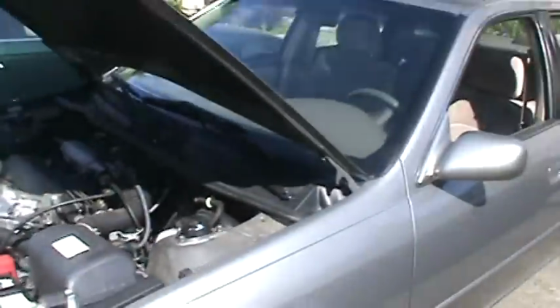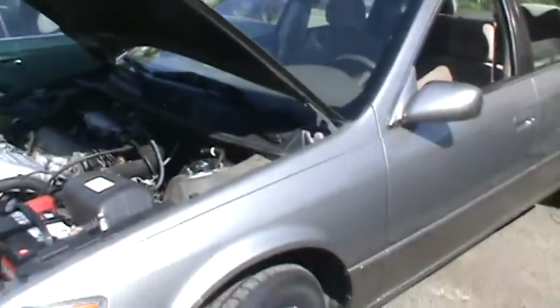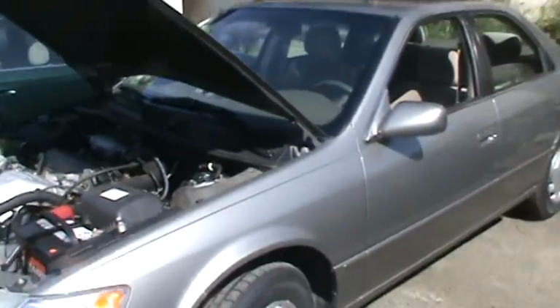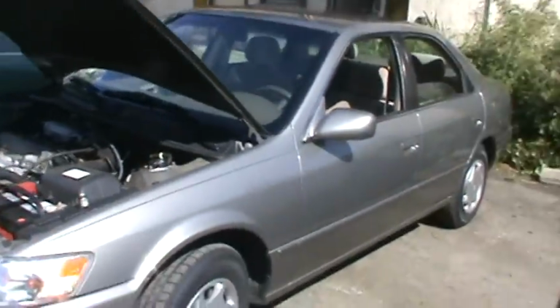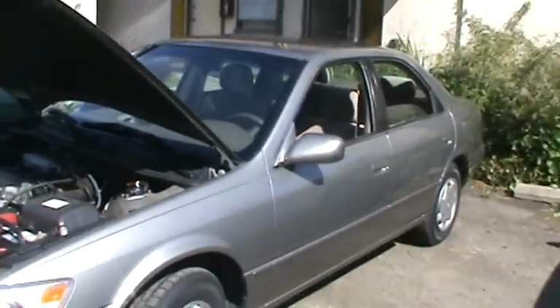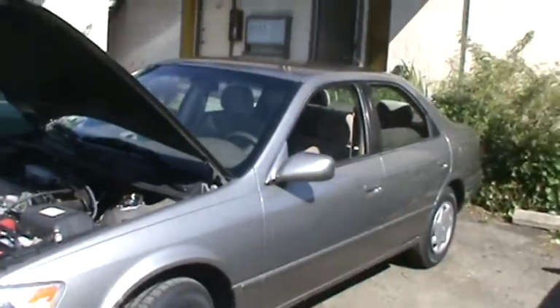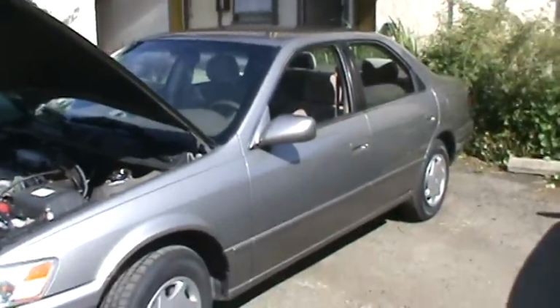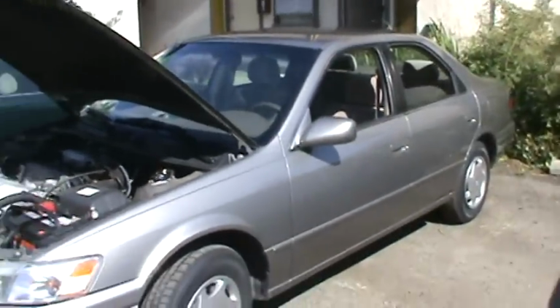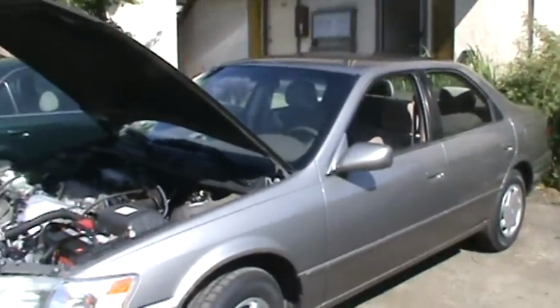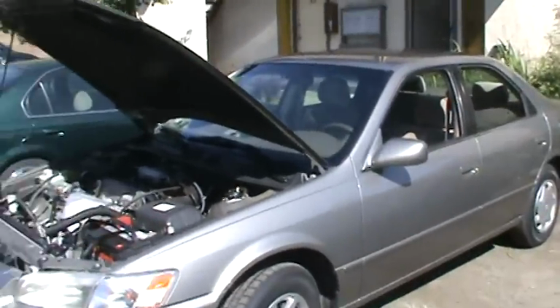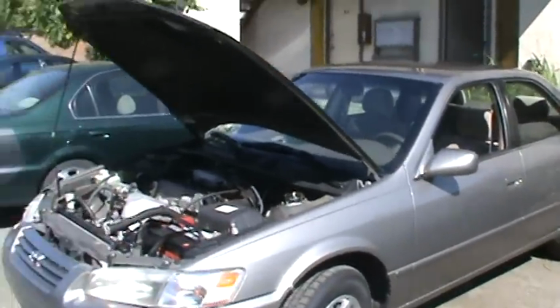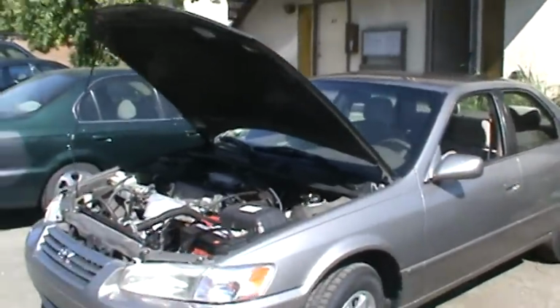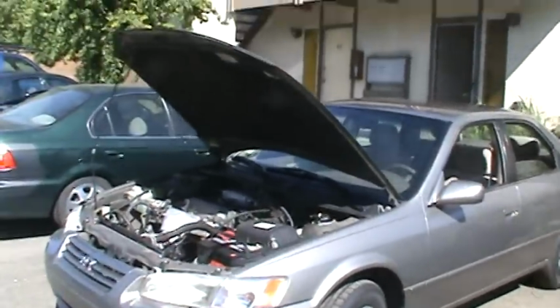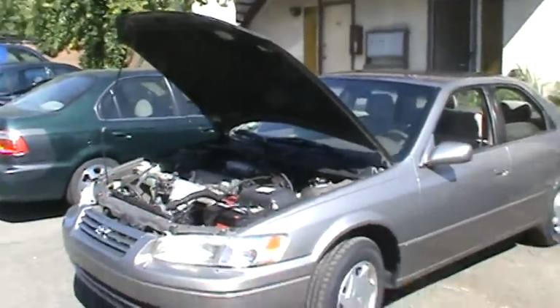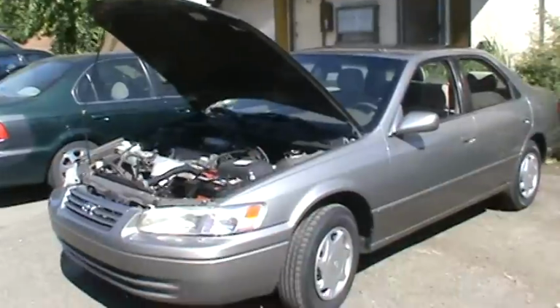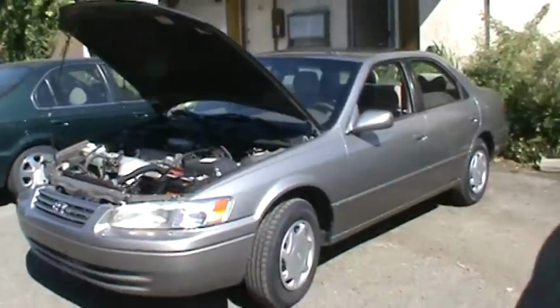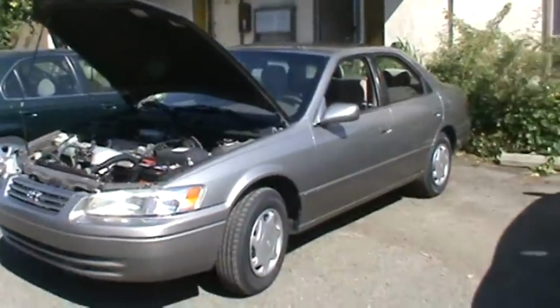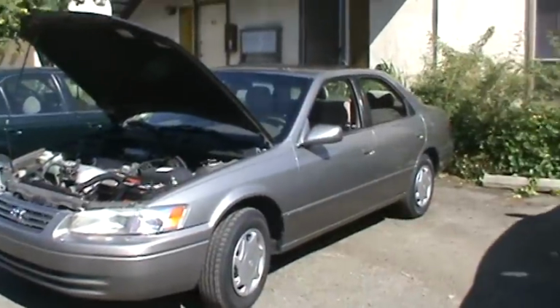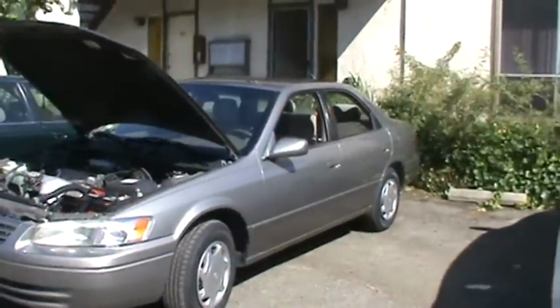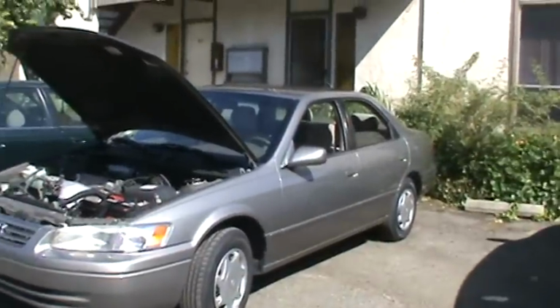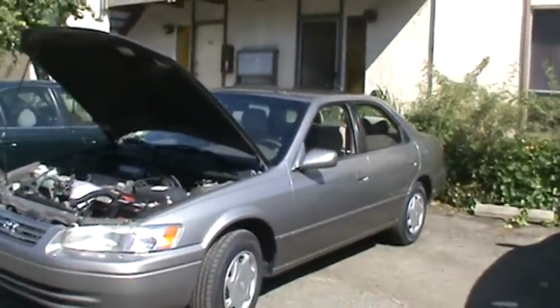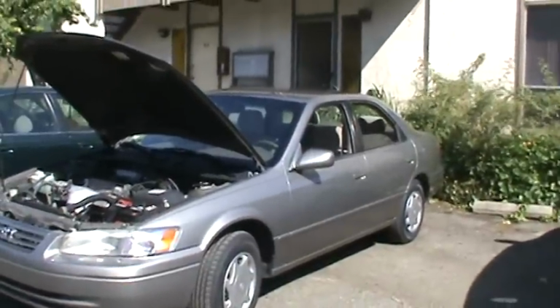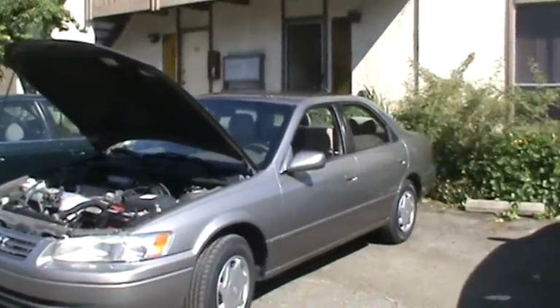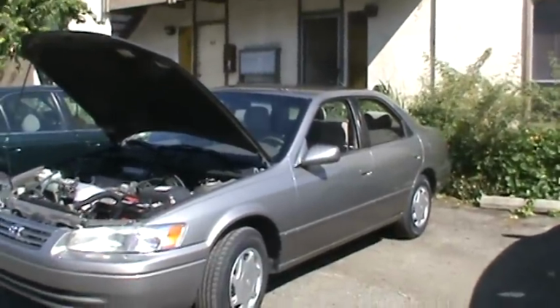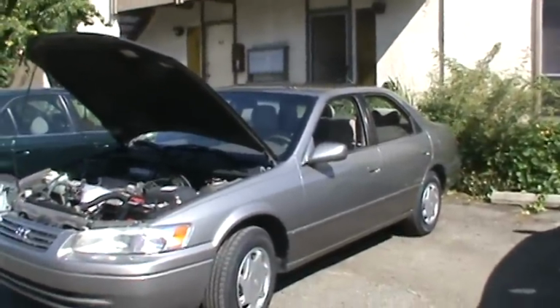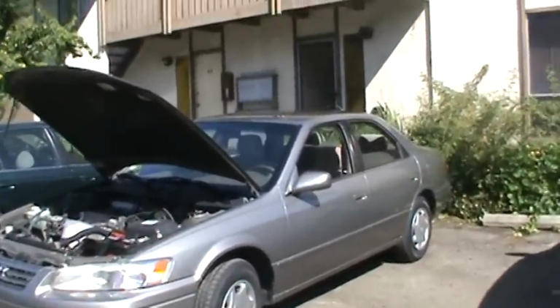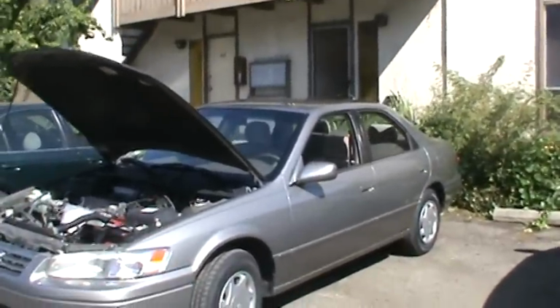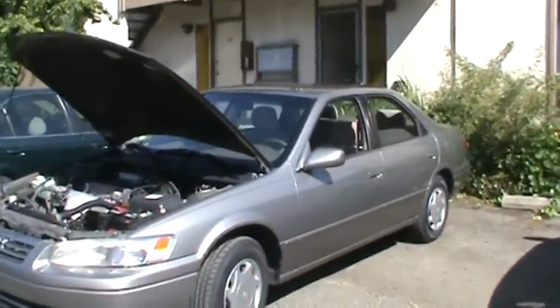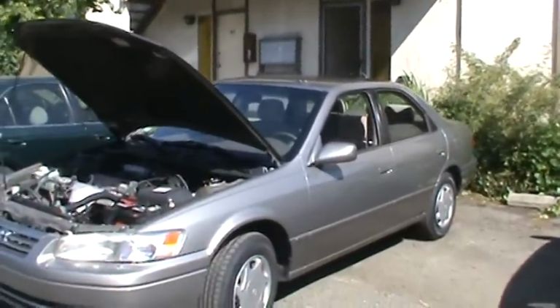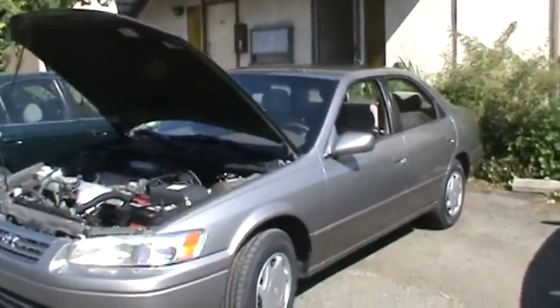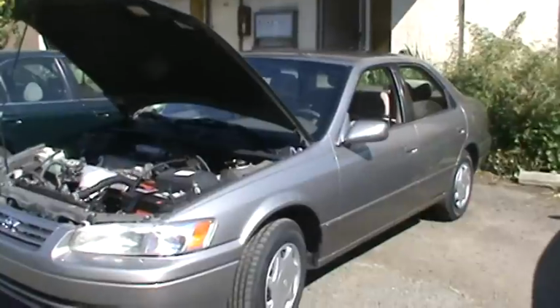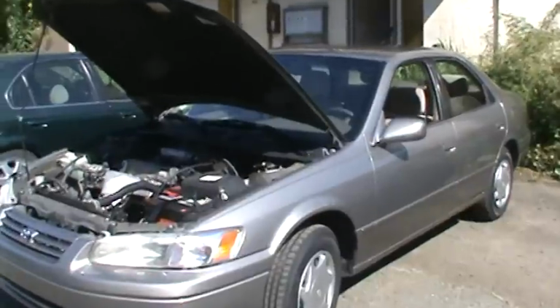The way it was treated — it was in one family the whole time and well-maintained. I got the Carfax on it. I'm probably going to tint the windows, put in a stereo system, and just leave it like that. That's all I need.